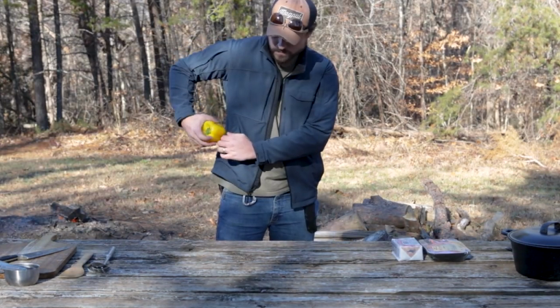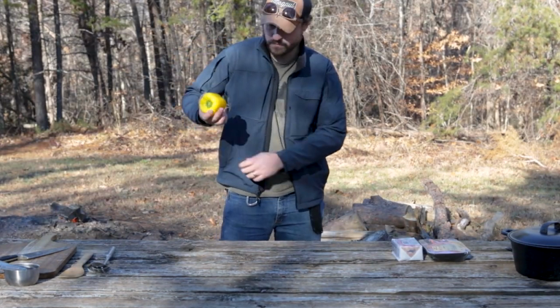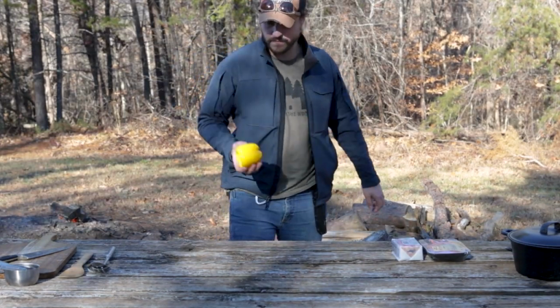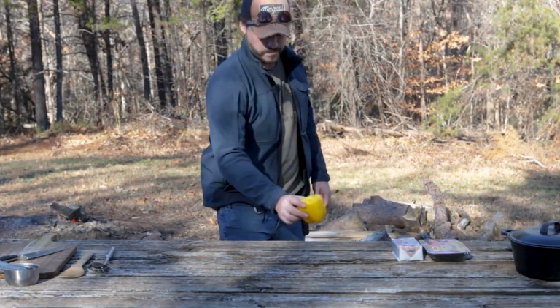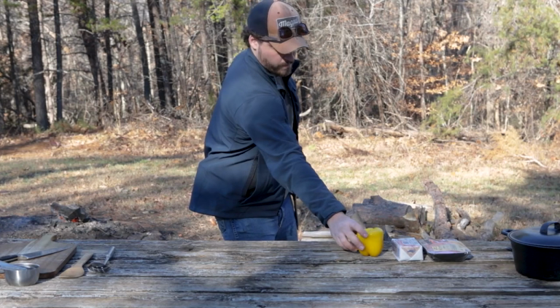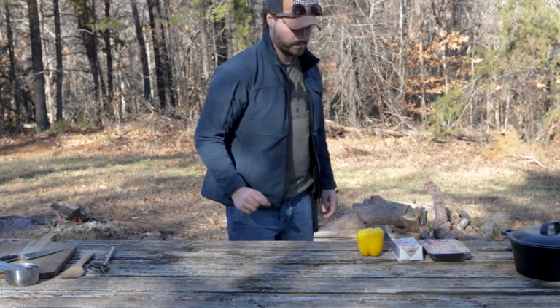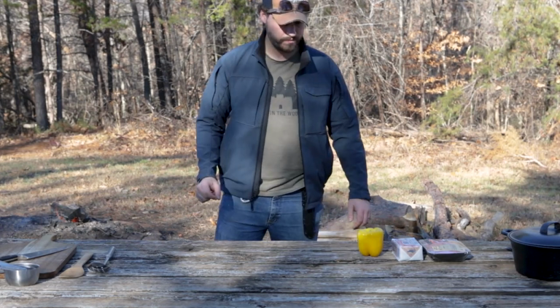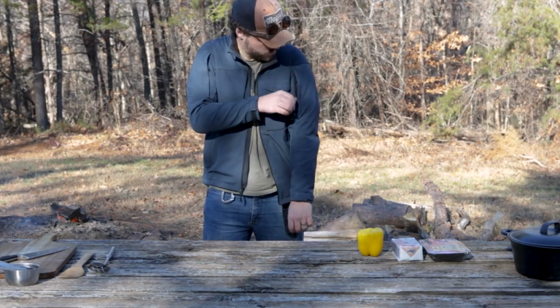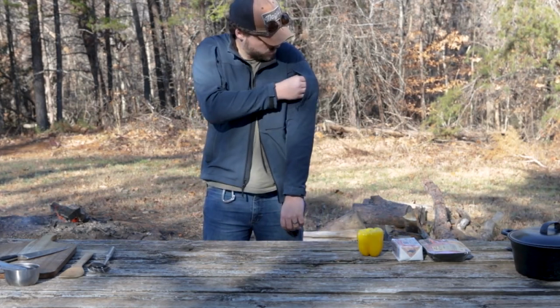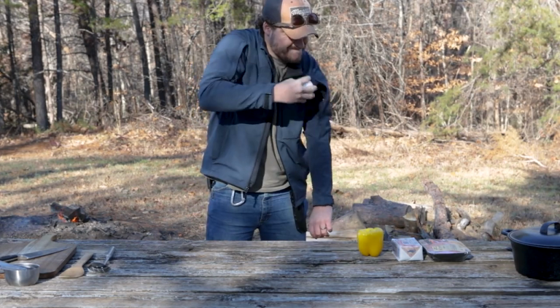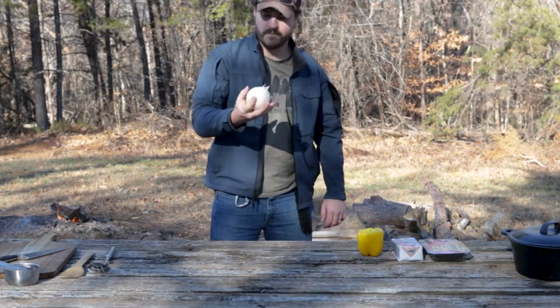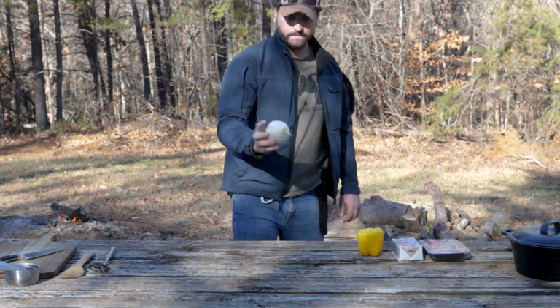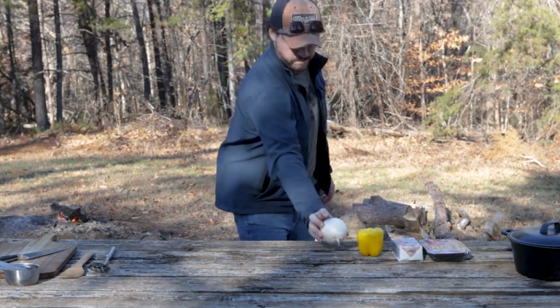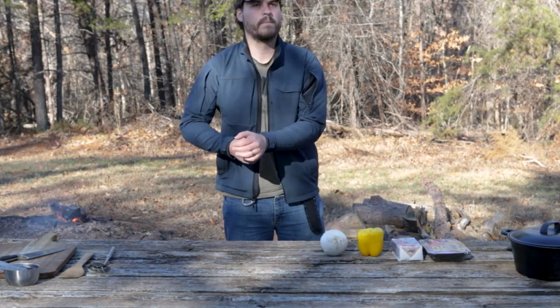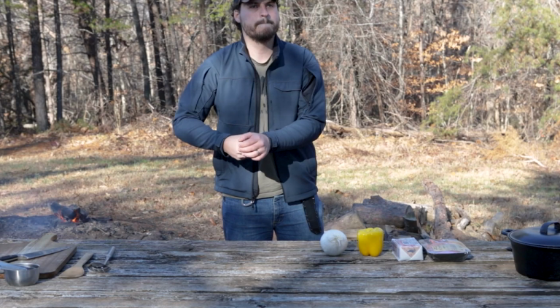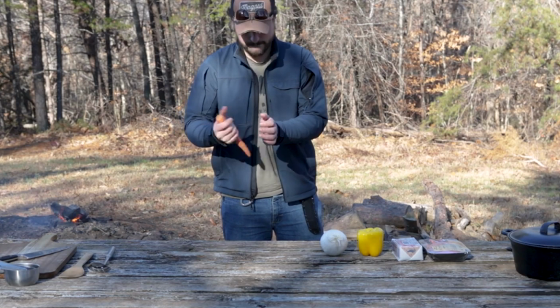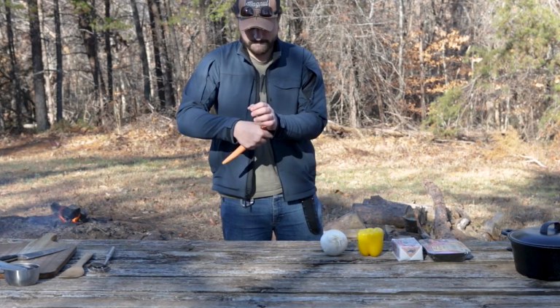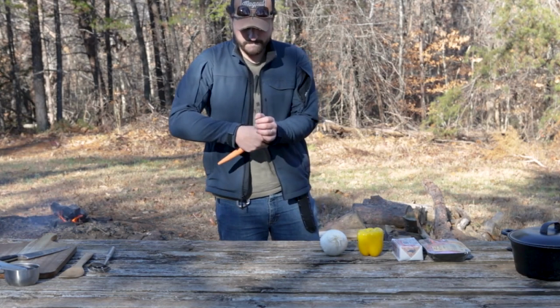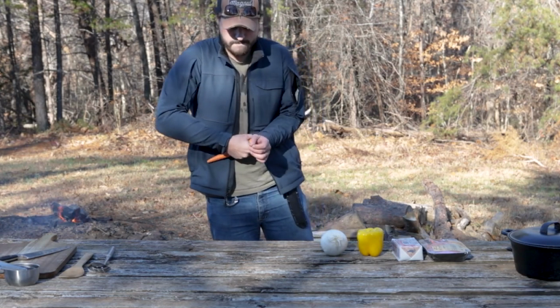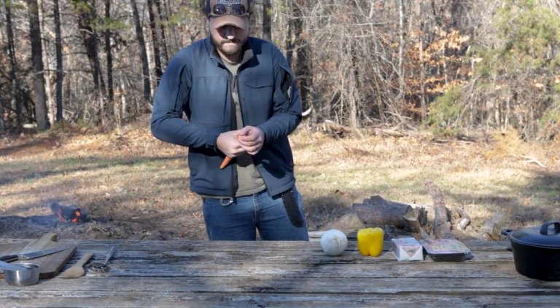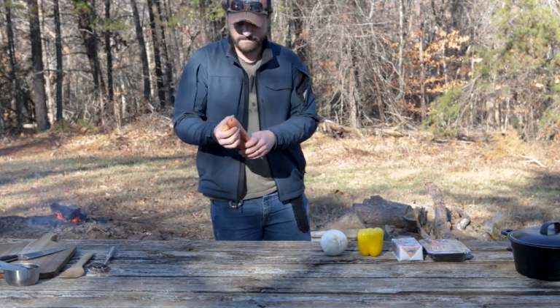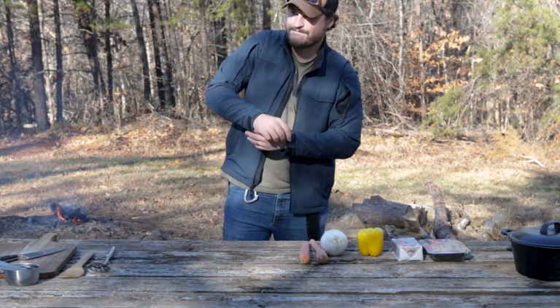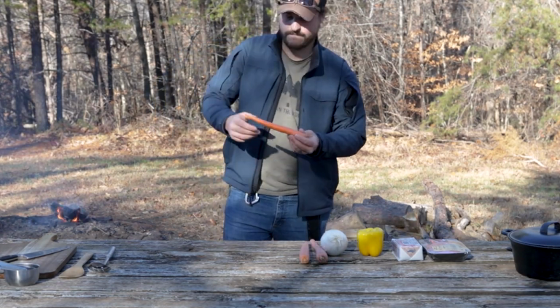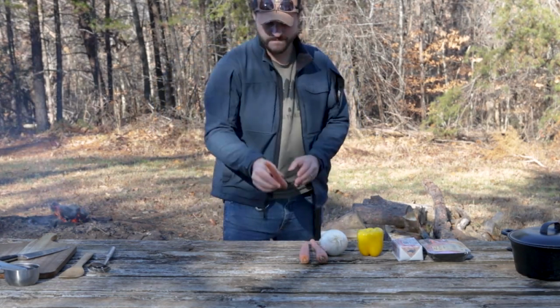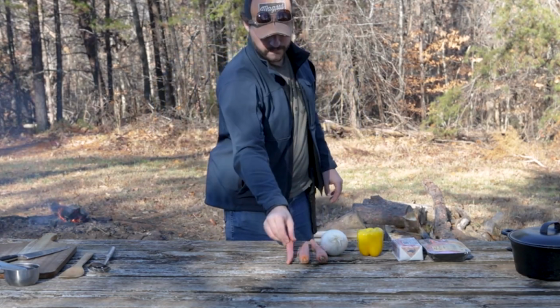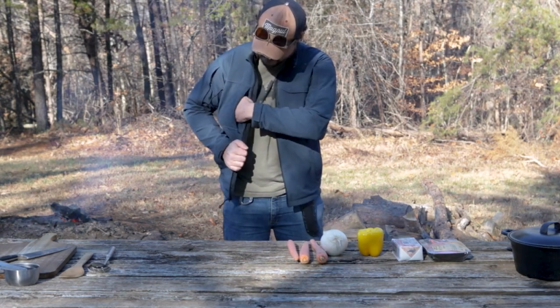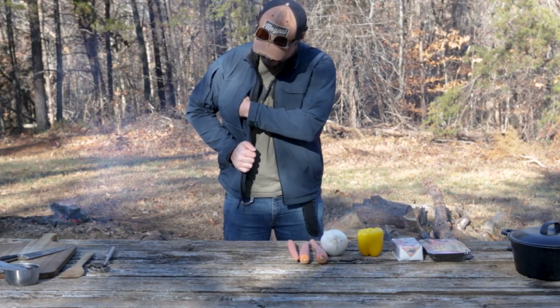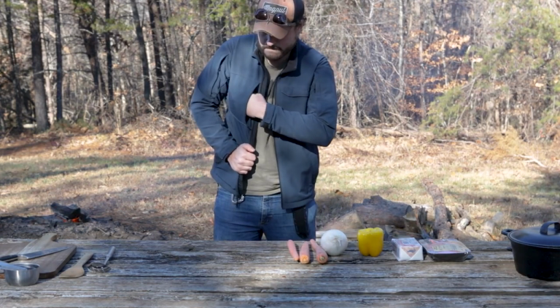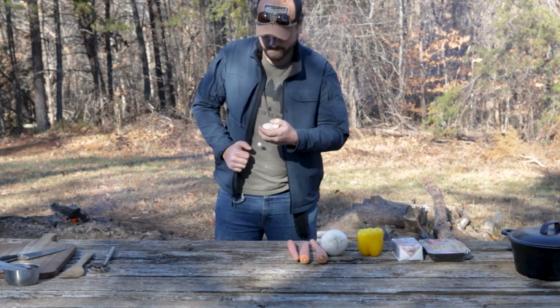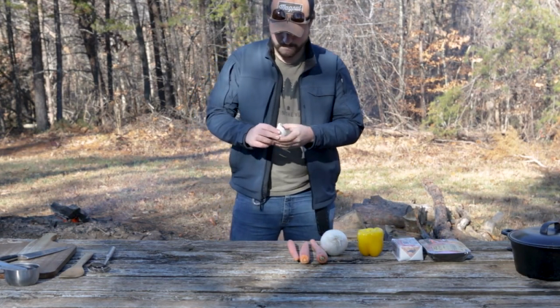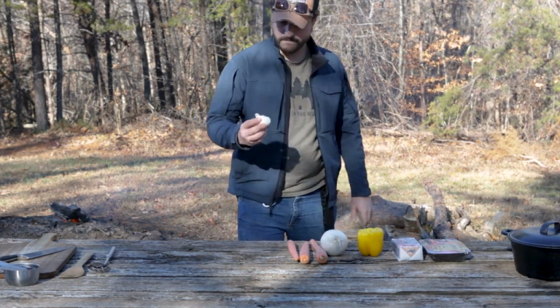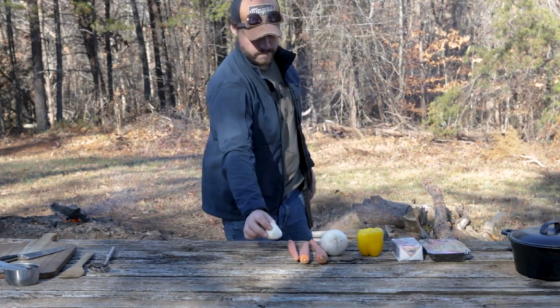First of all, we're going to need a bell pepper. I like to use yellow — it adds some nice color. We're also going to need one large white onion and two large carrots. The carrots I have here are more of a medium size, so I'm going to go ahead and use three. And finally, for the fresh stuff, we also need one head of garlic.